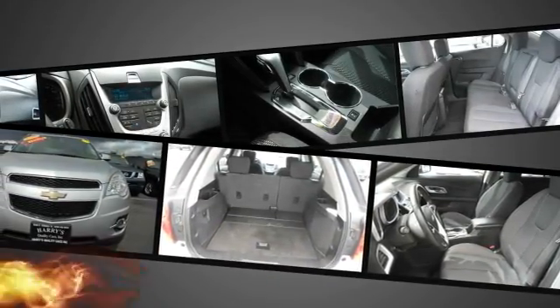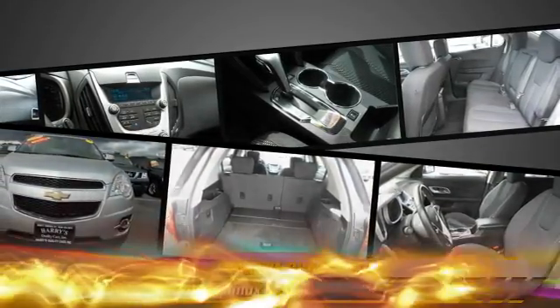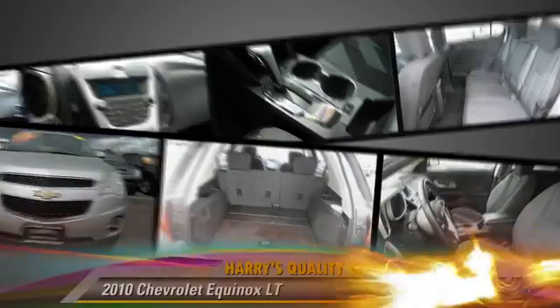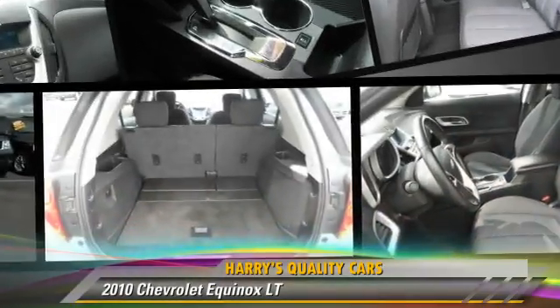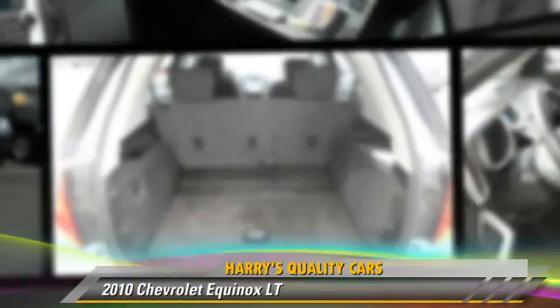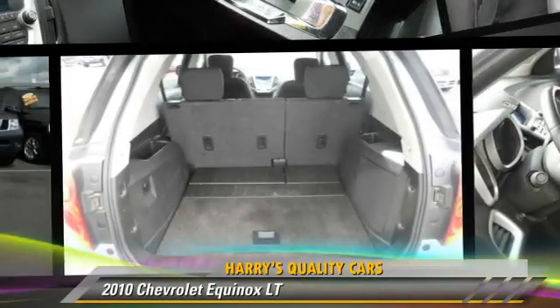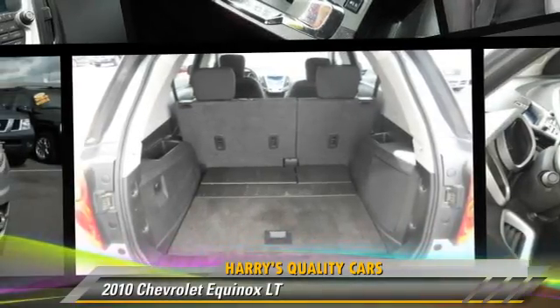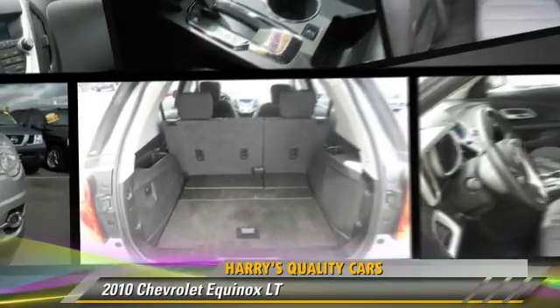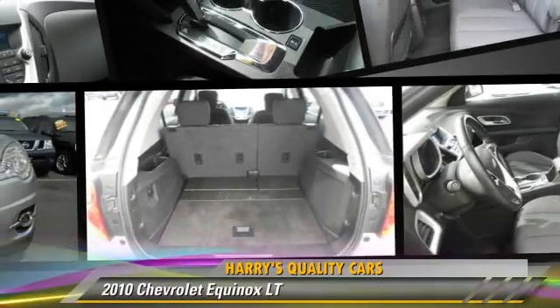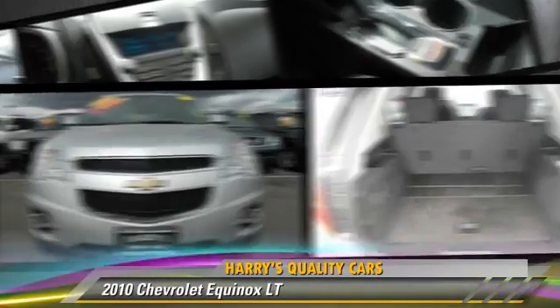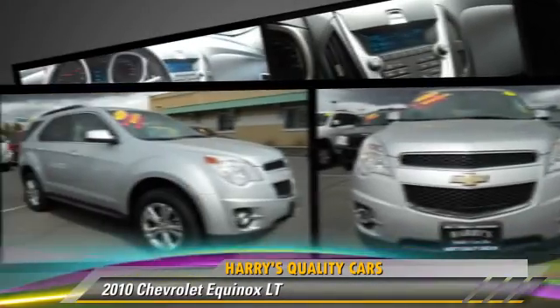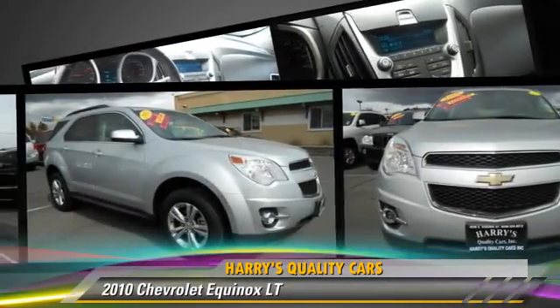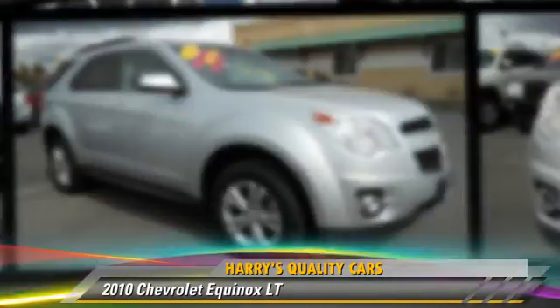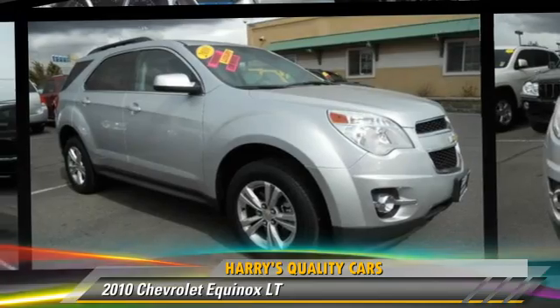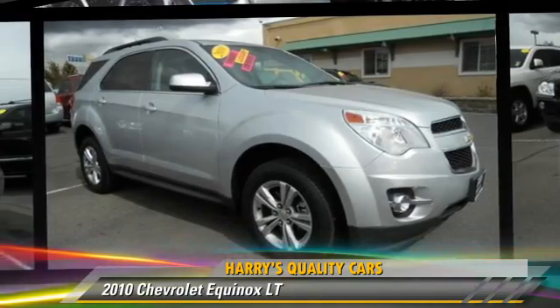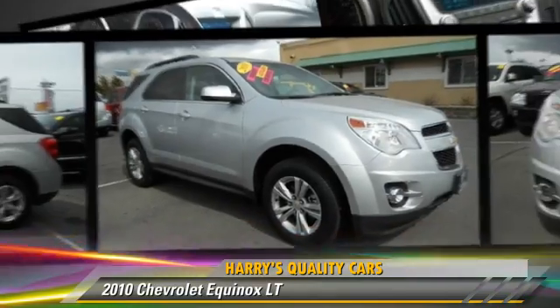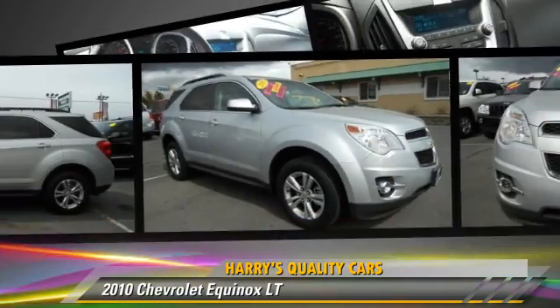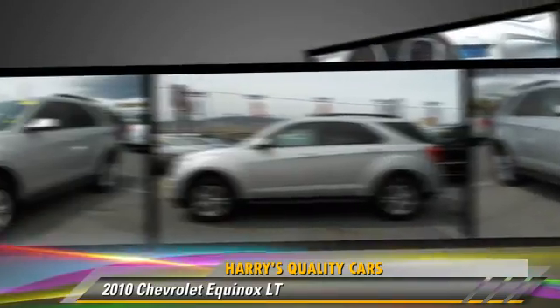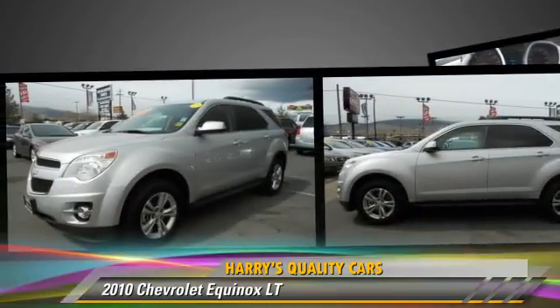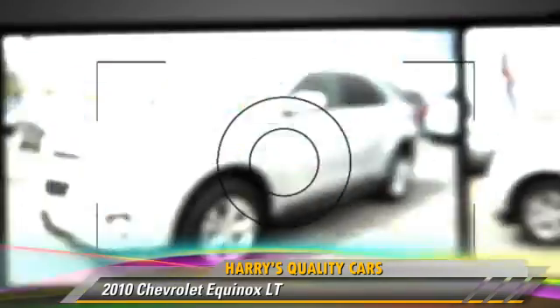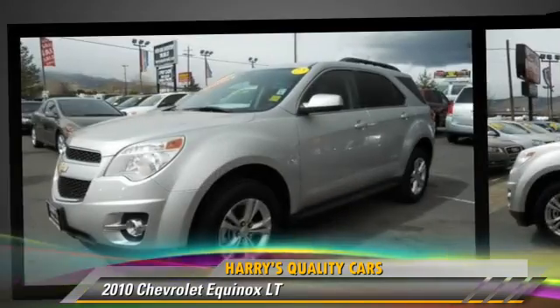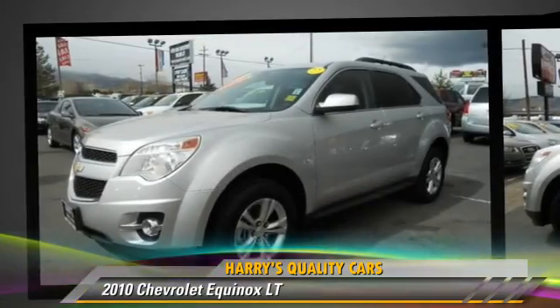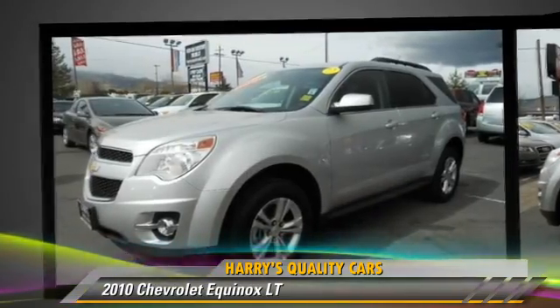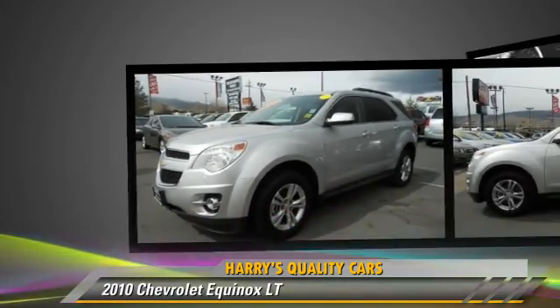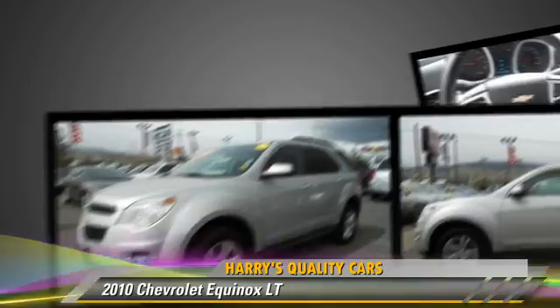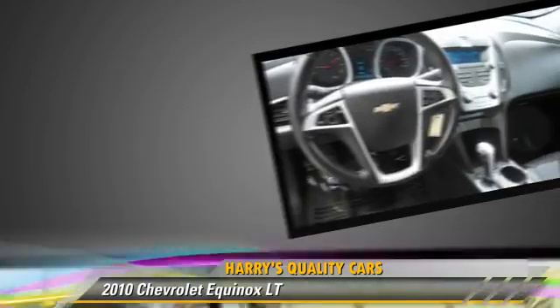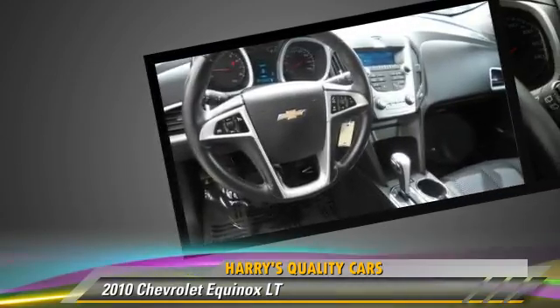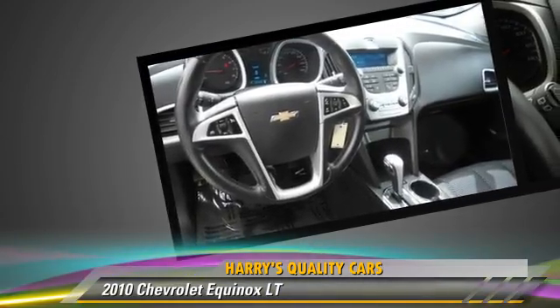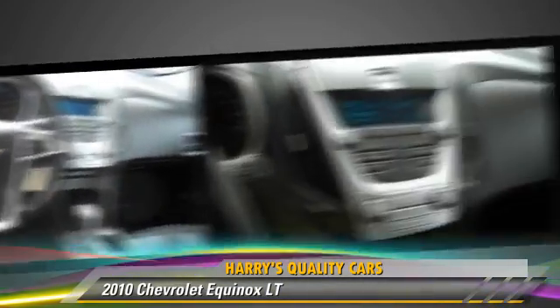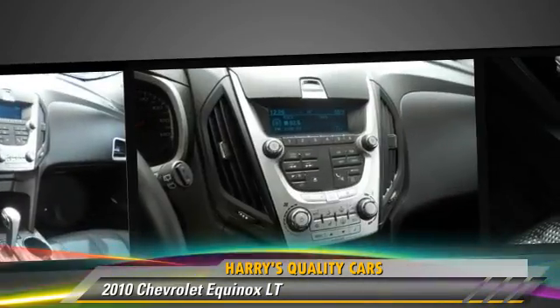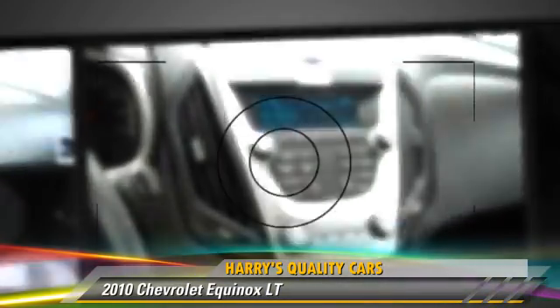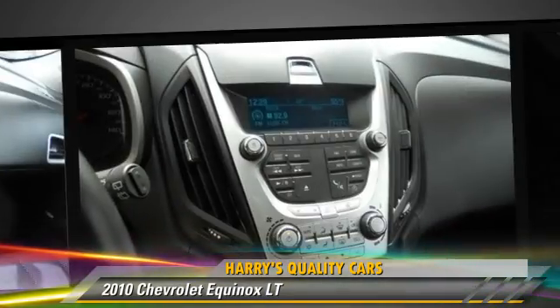The 2010 Chevrolet Equinox LT, powered by a four-cylinder engine with an automatic transmission. This vehicle, with fewer than 65,000 miles on the odometer, is well equipped.